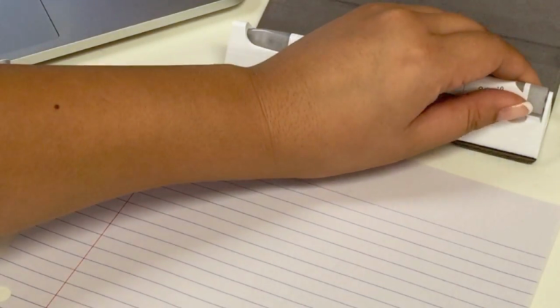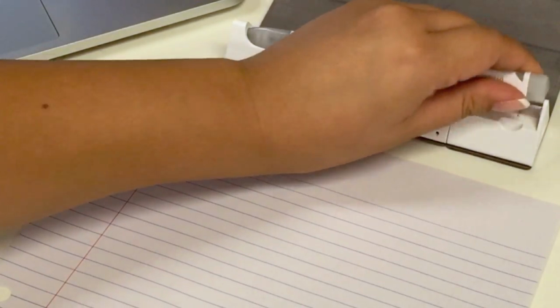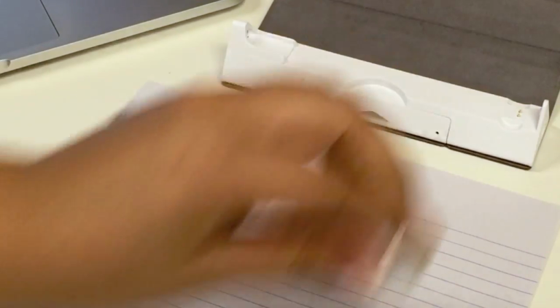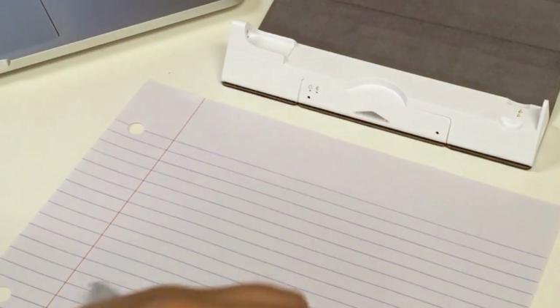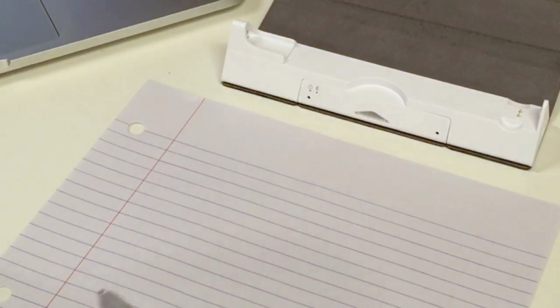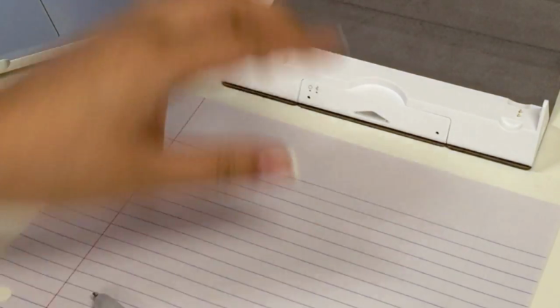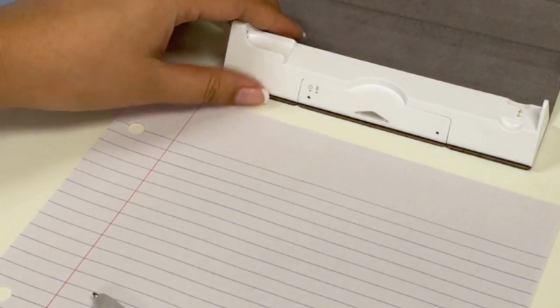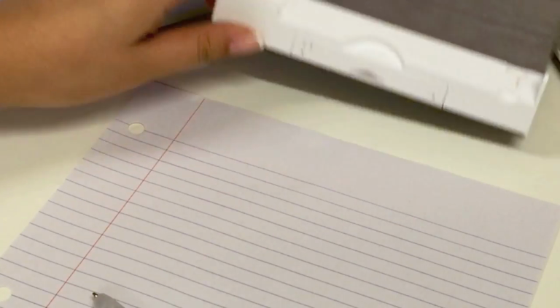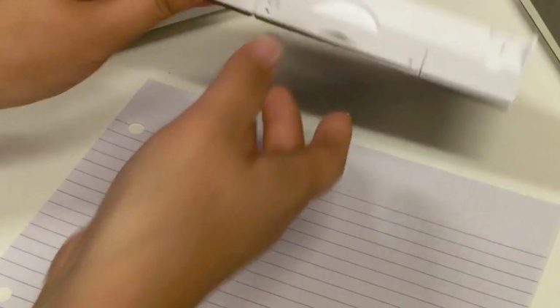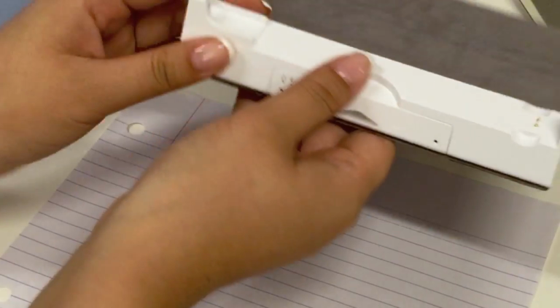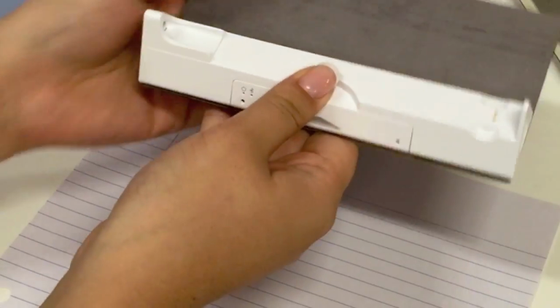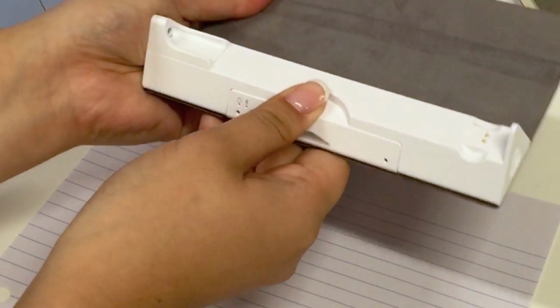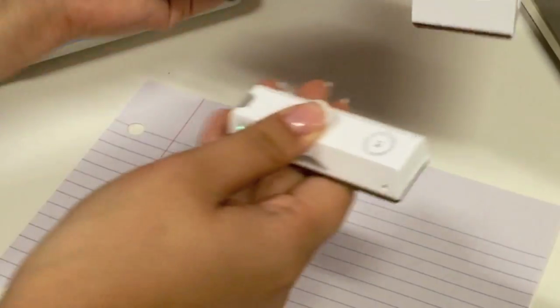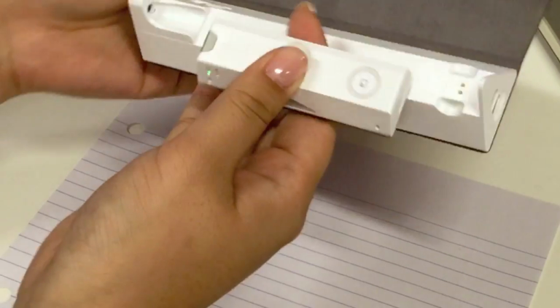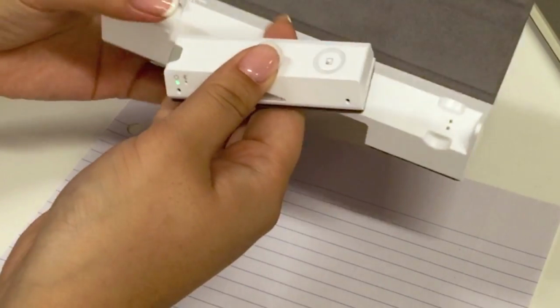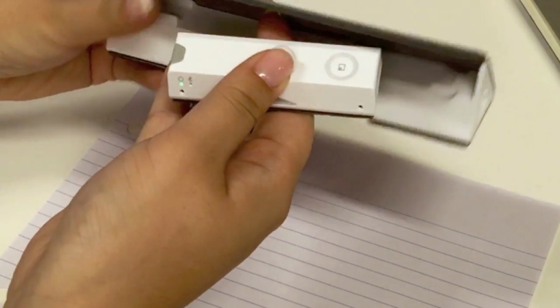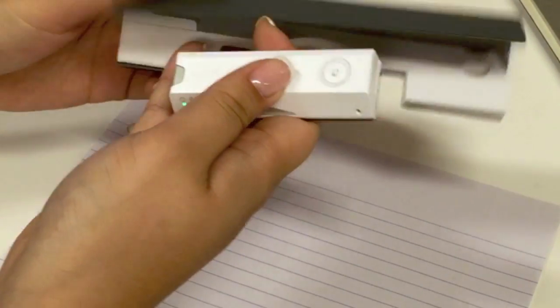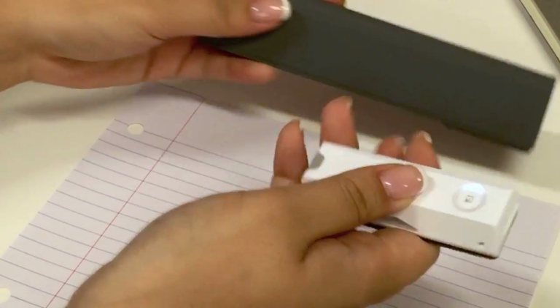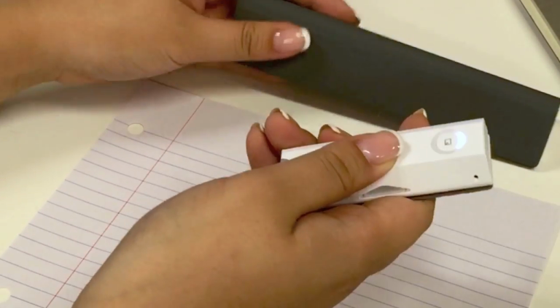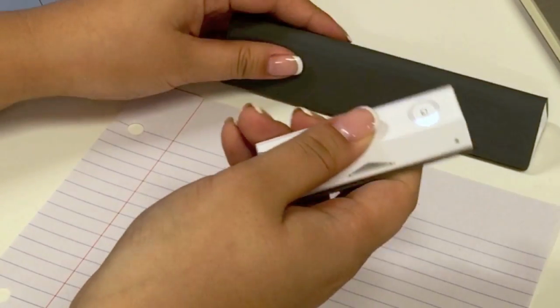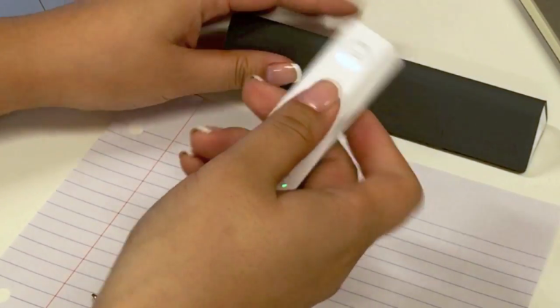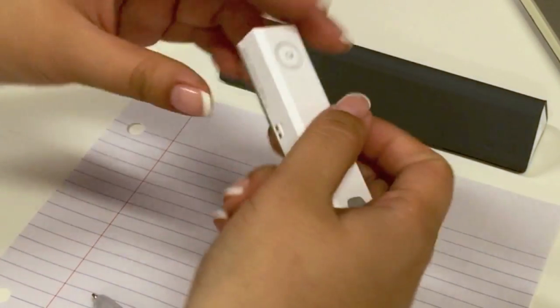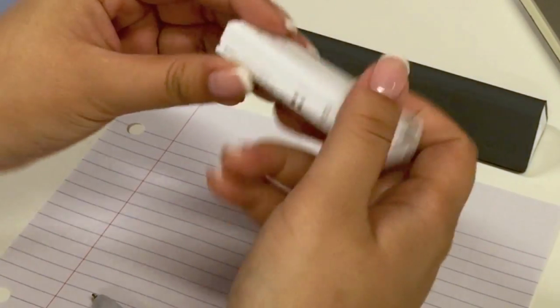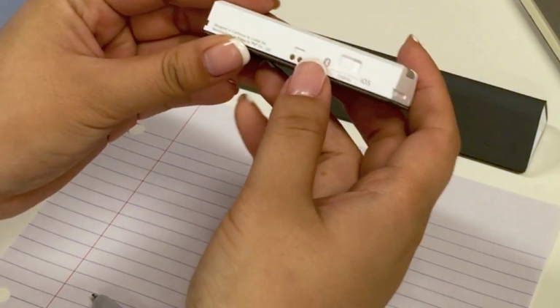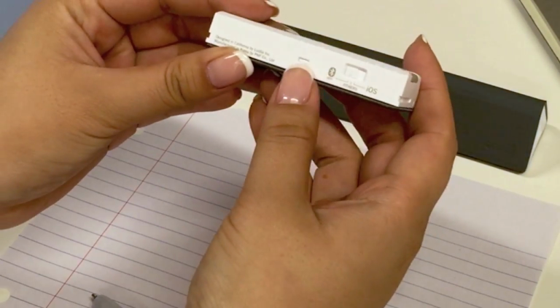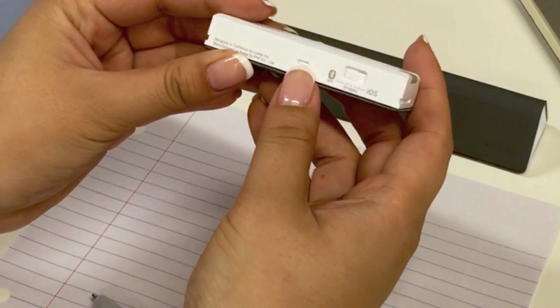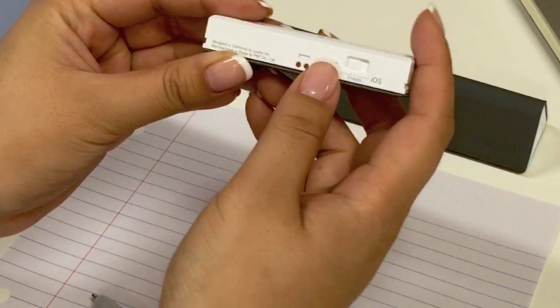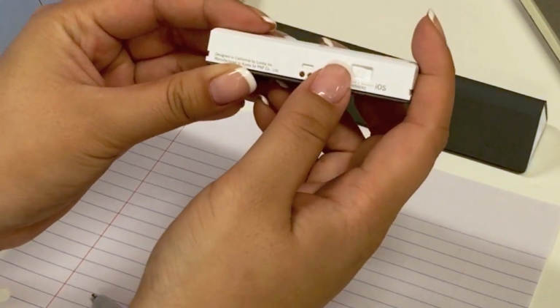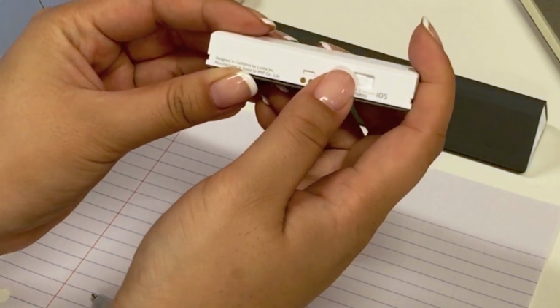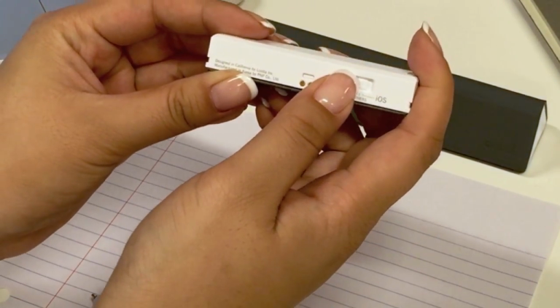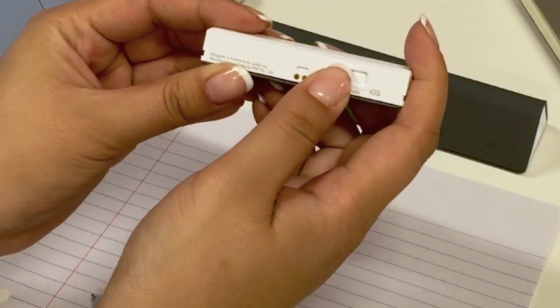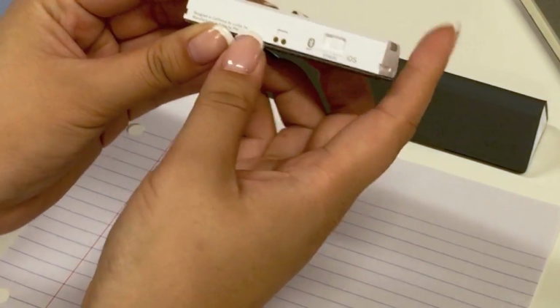To connect your Equal SmartPen to Mac OS using Bluetooth, take the SmartPen and receiver out of the cradle. Make sure the receiver is set to other.